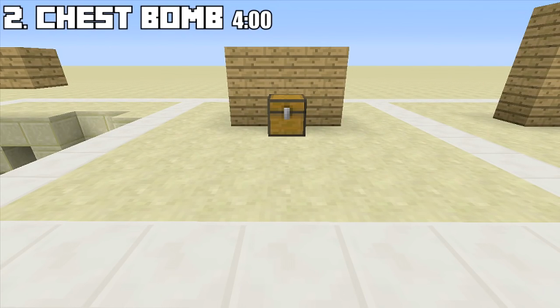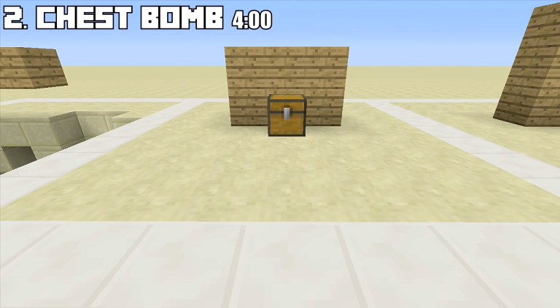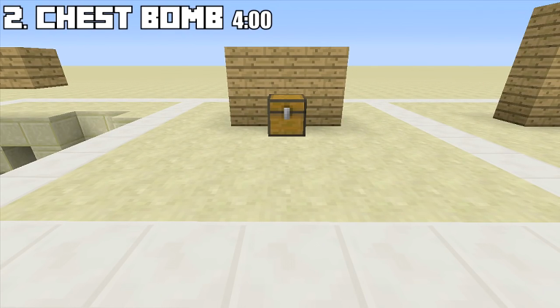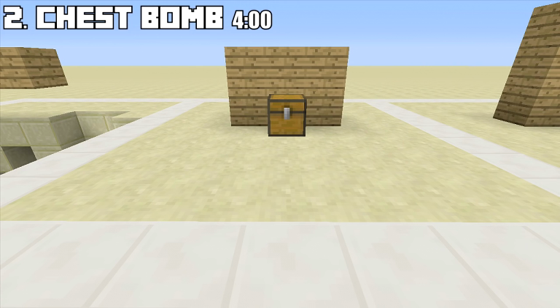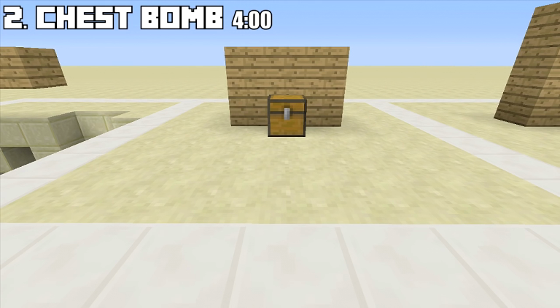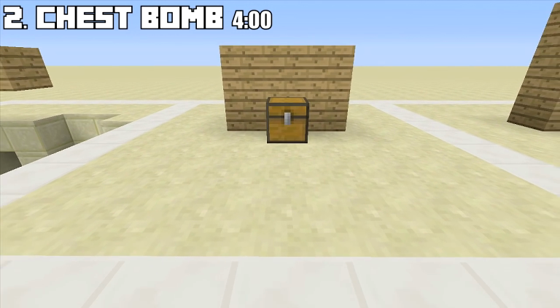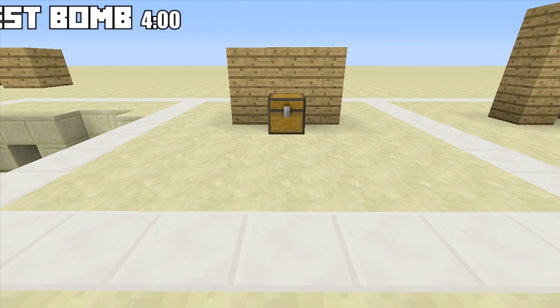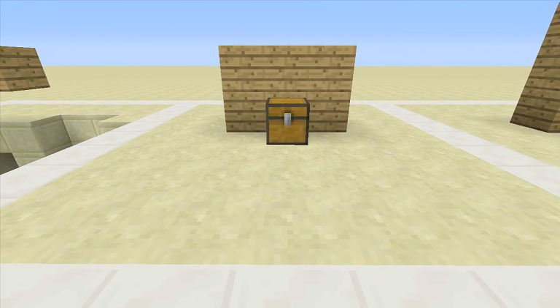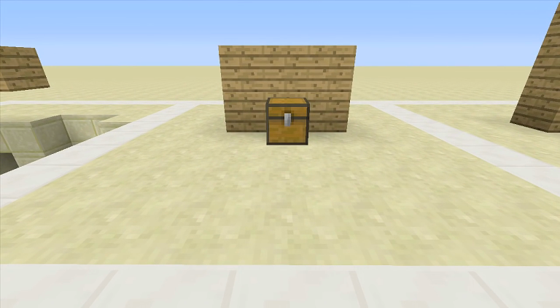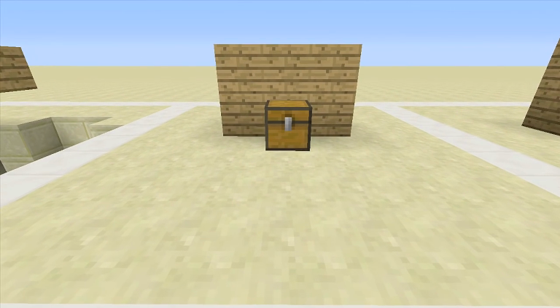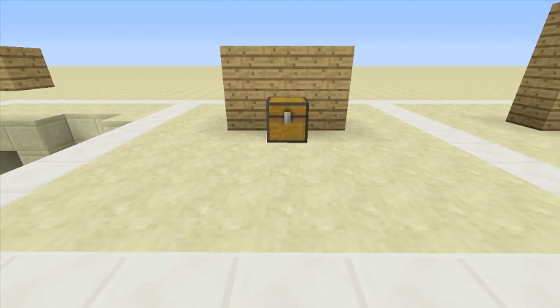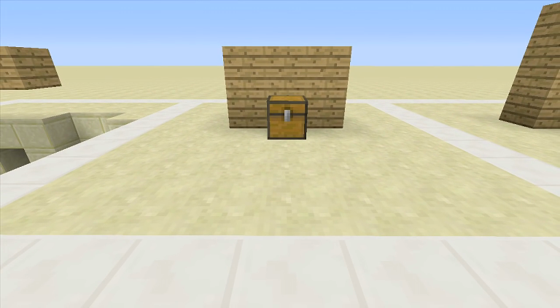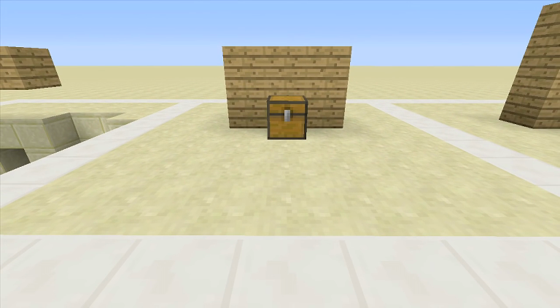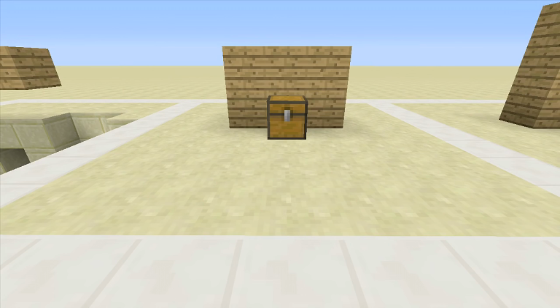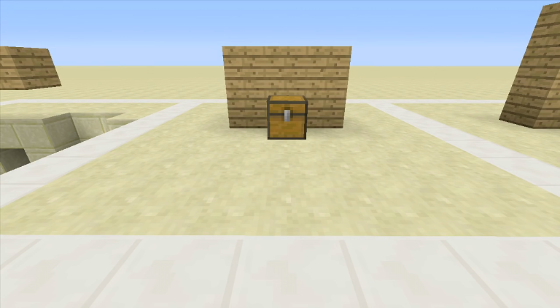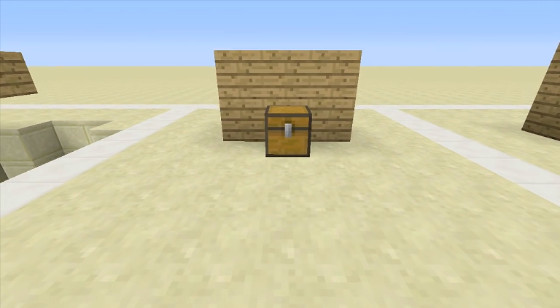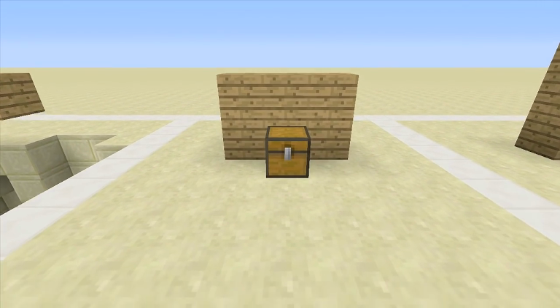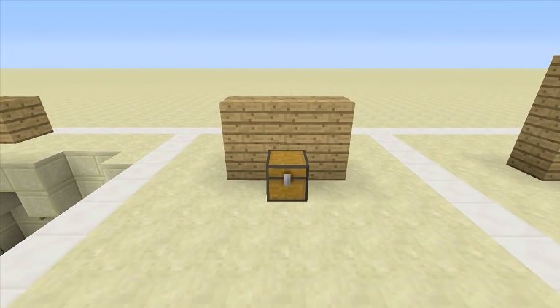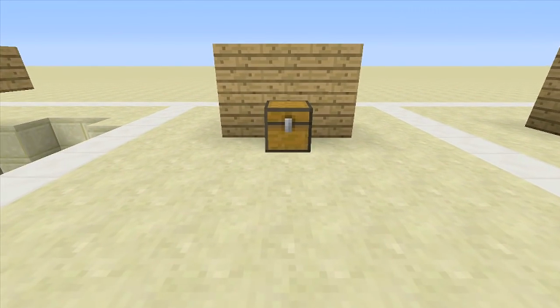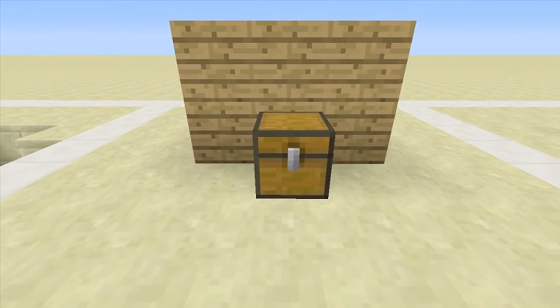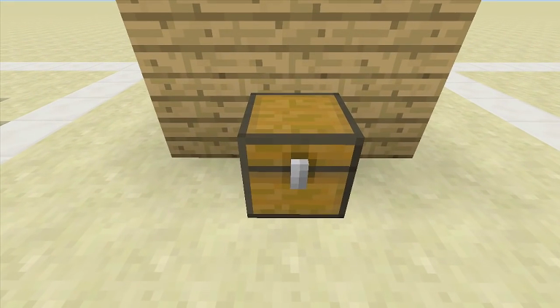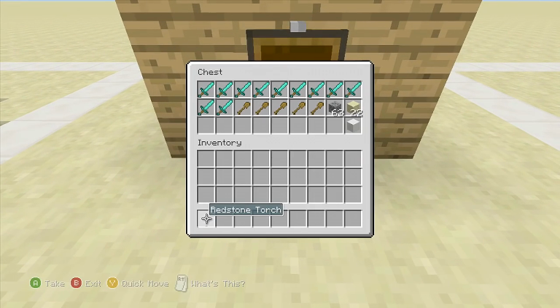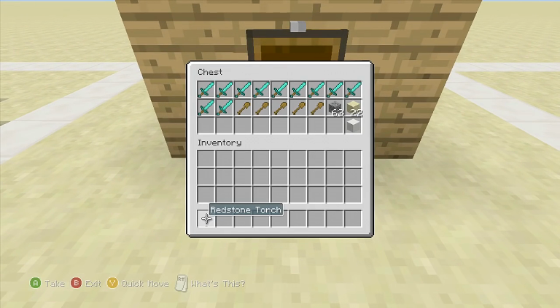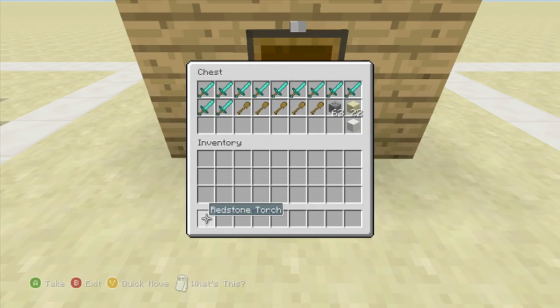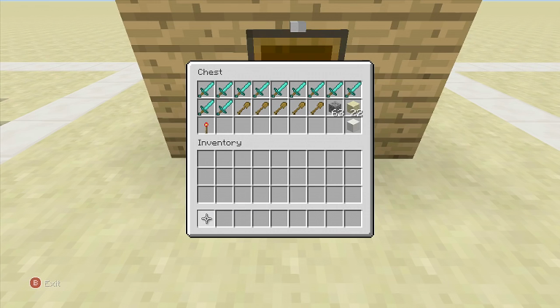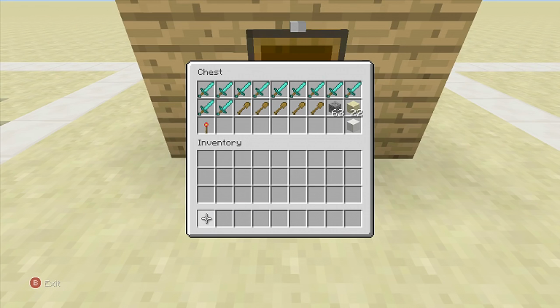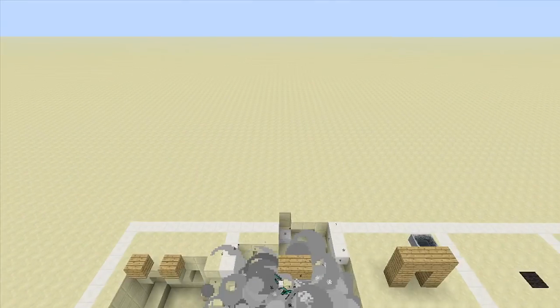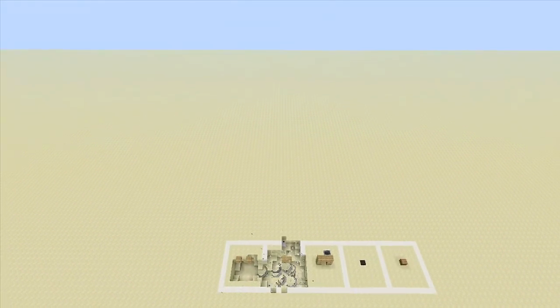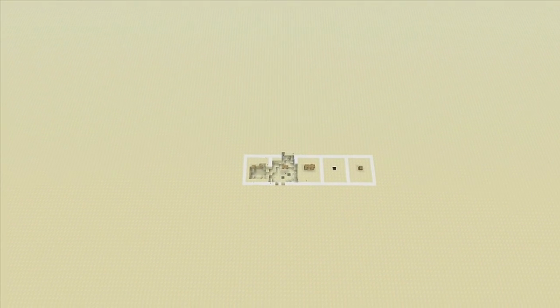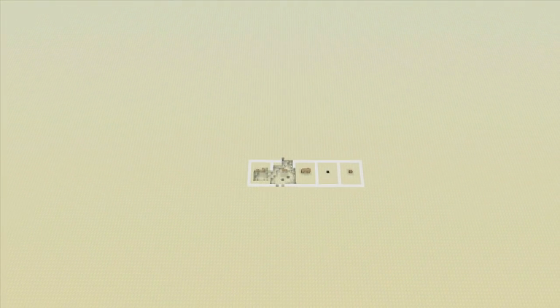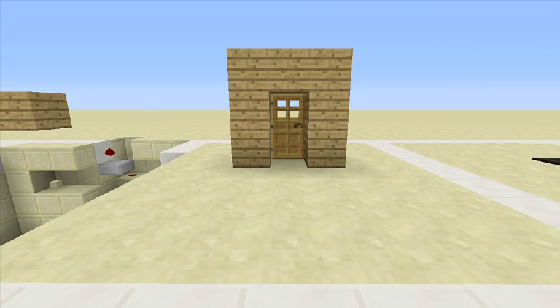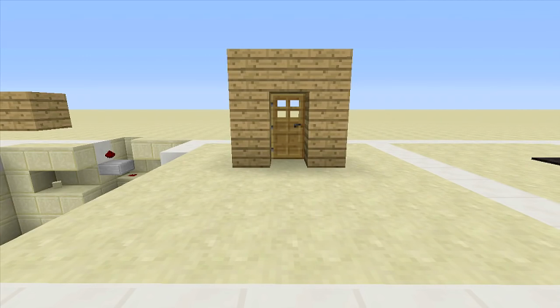Next up is the chest bomb. This is a little different from my older ones — you can set it up to either put items in and blow up, or take items out and blow up. Right now I have it set up so if I put an item in I will explode. I place a redstone torch inside and I'm met with death yet again.